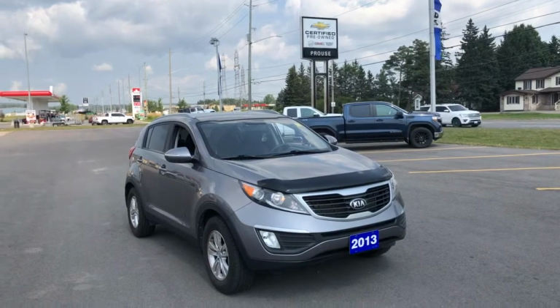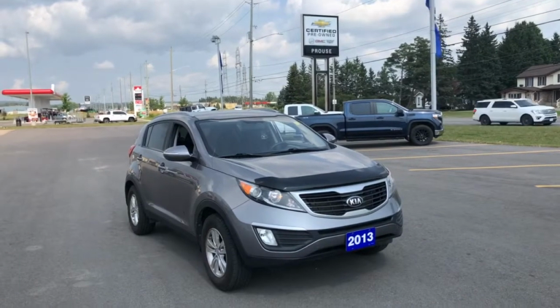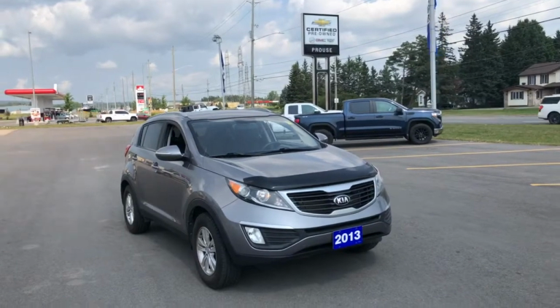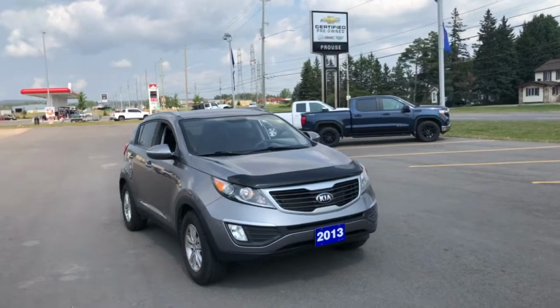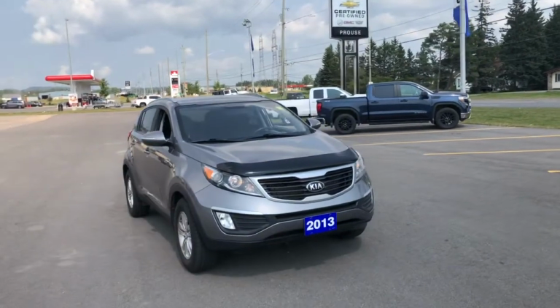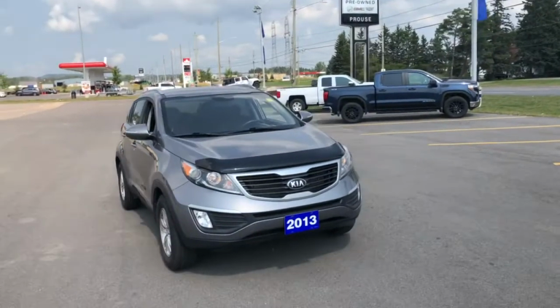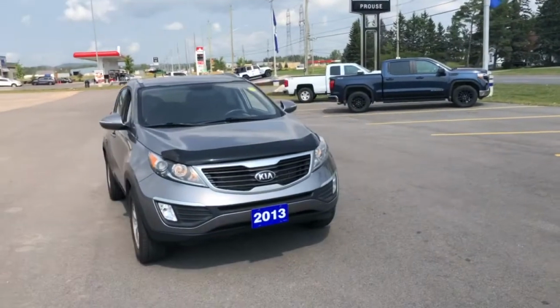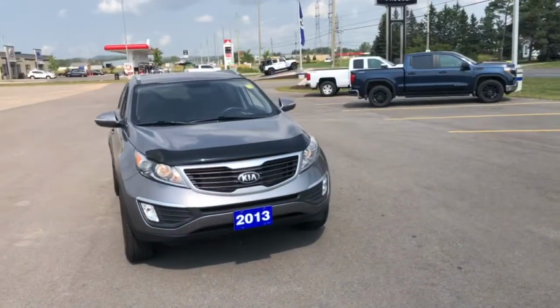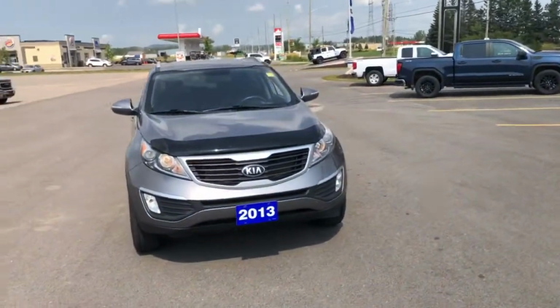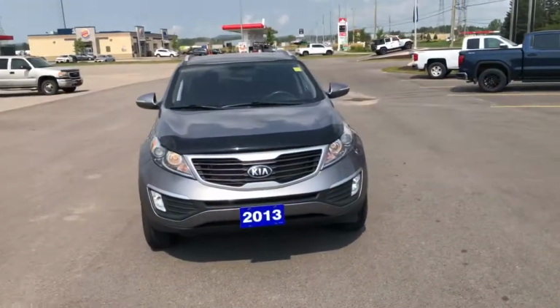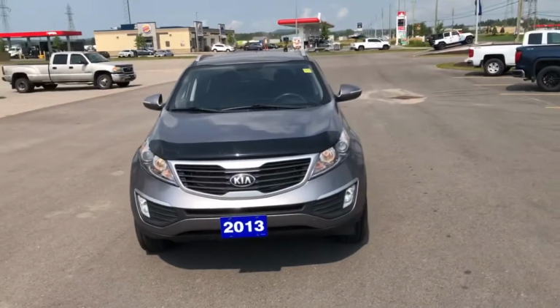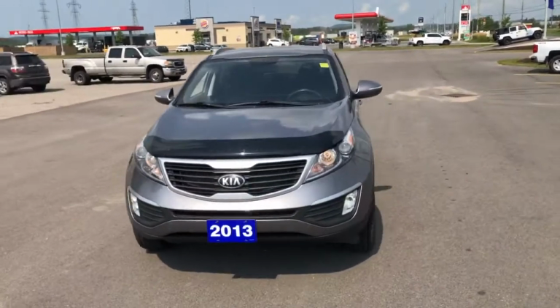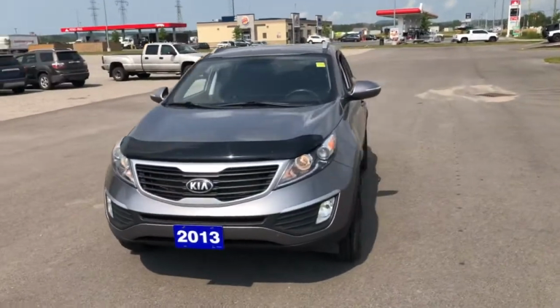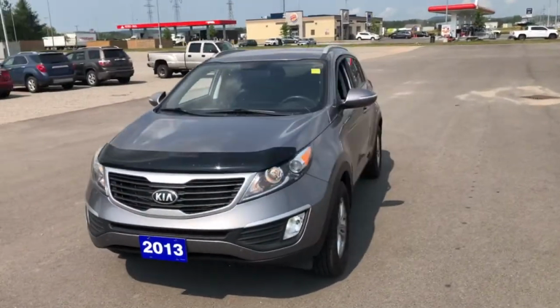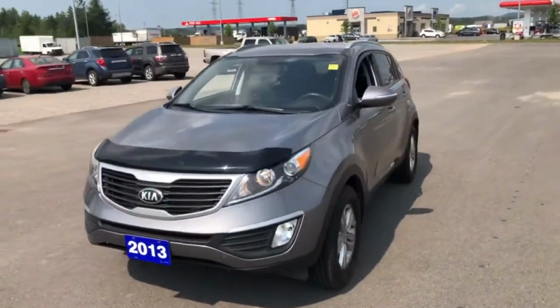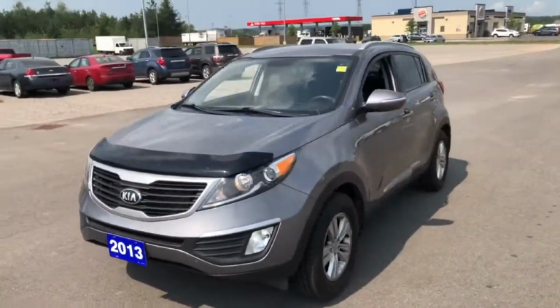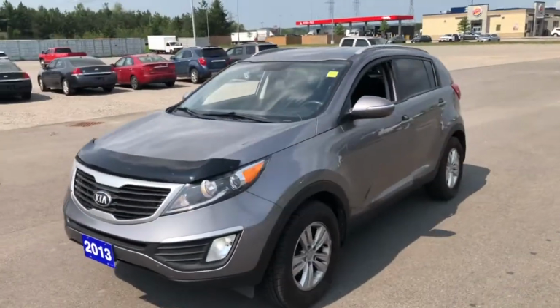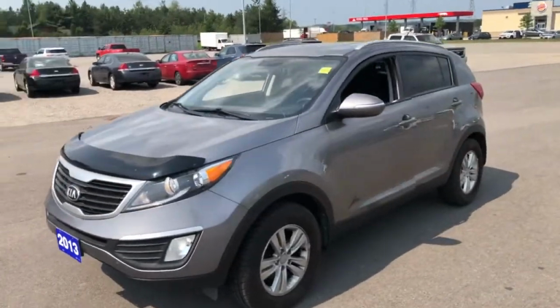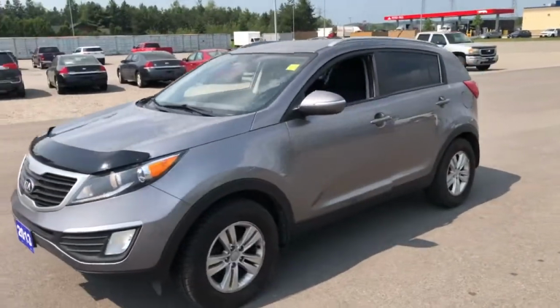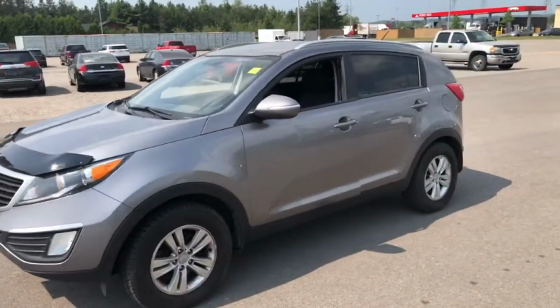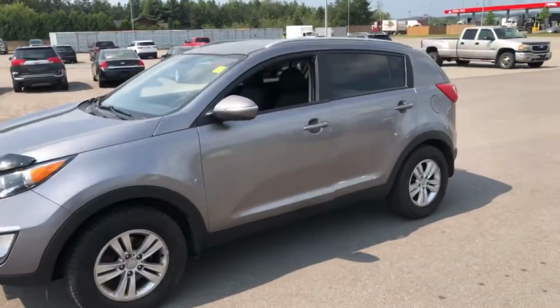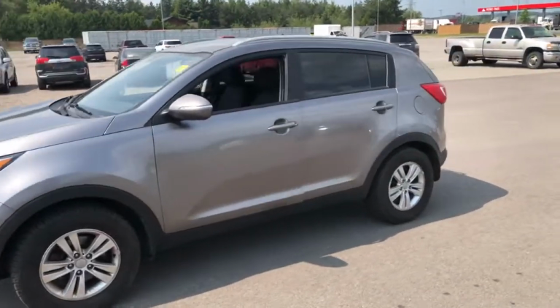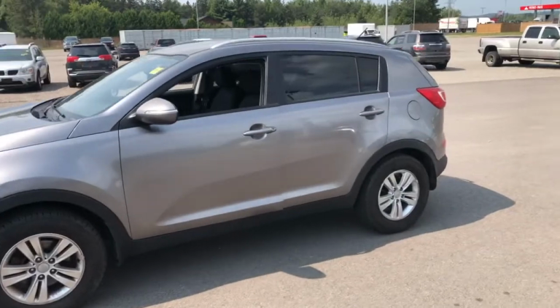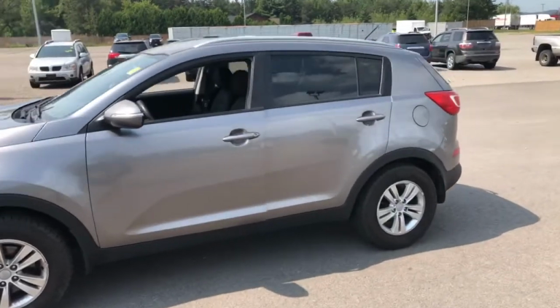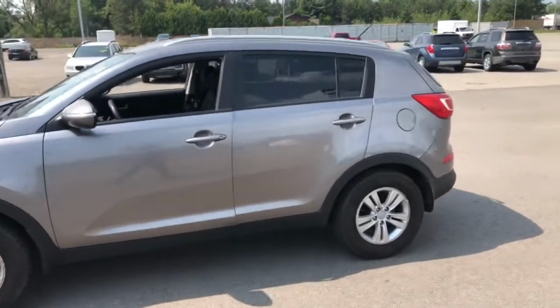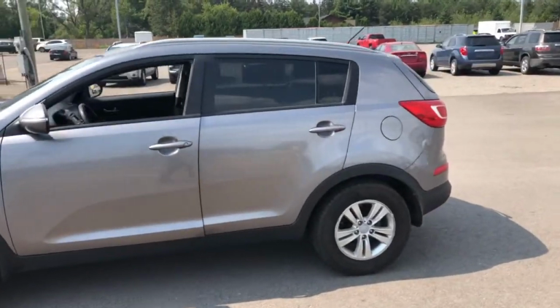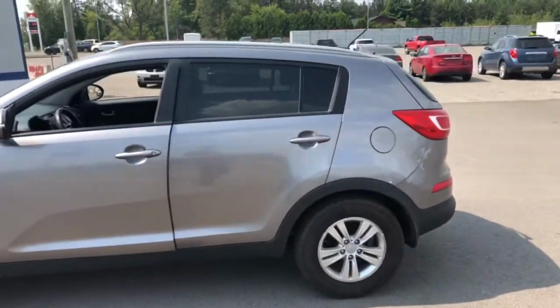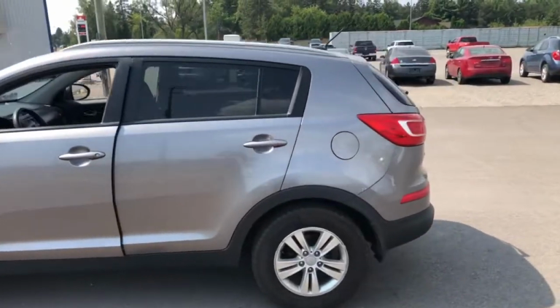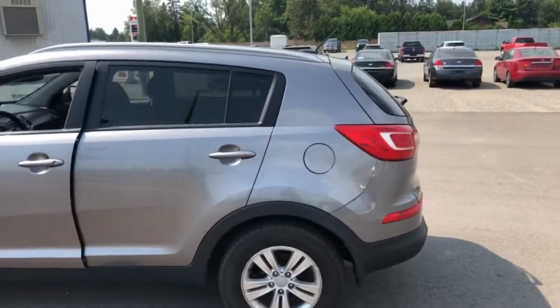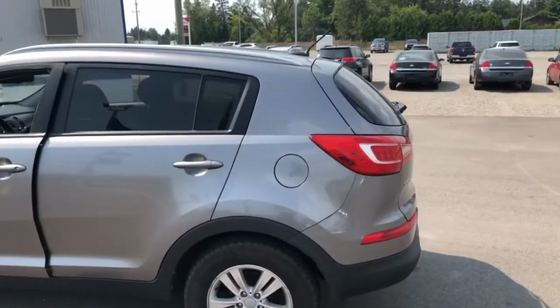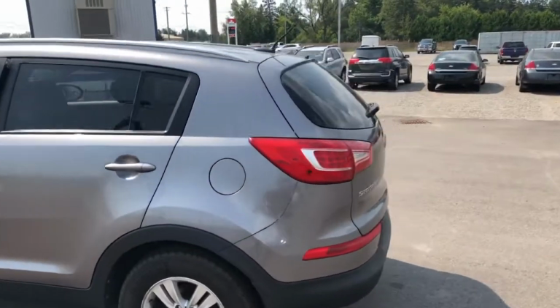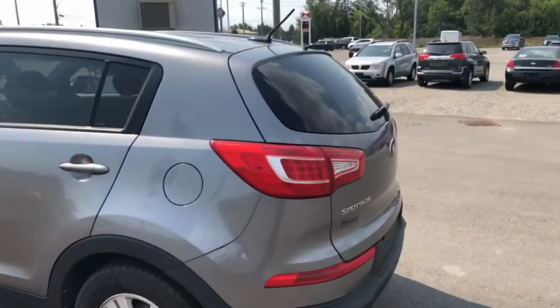Stock number 11536A is this 2013 Kia Sportage, and what a great compact SUV this is. Of course you are going to get great fuel efficiency with this, easy to park, easy to maneuver around.